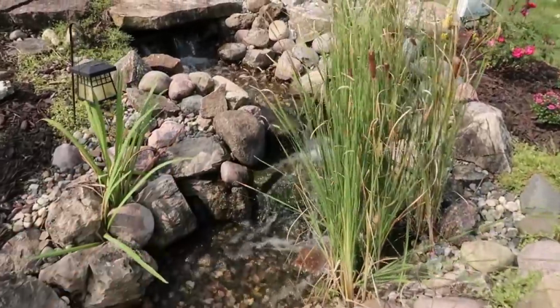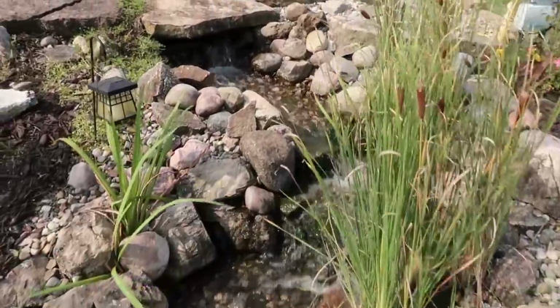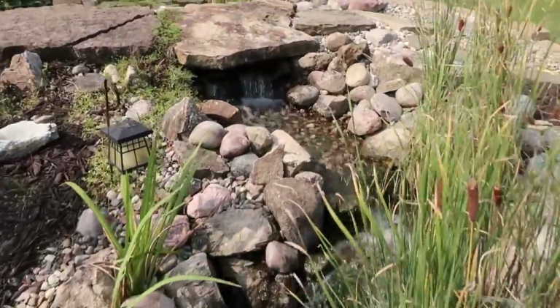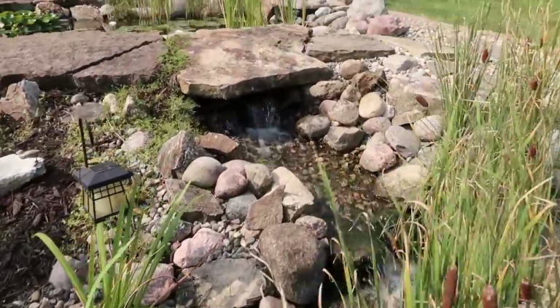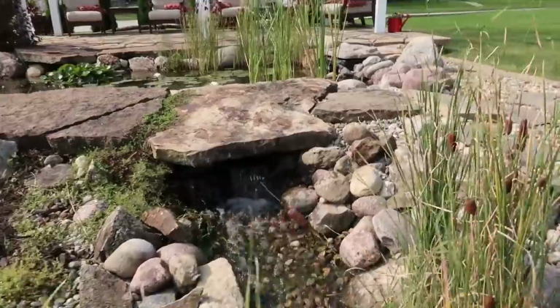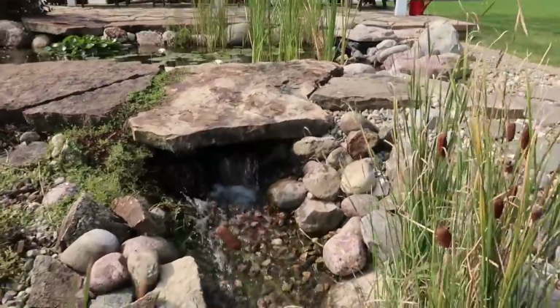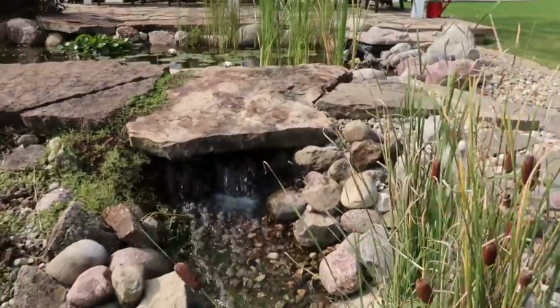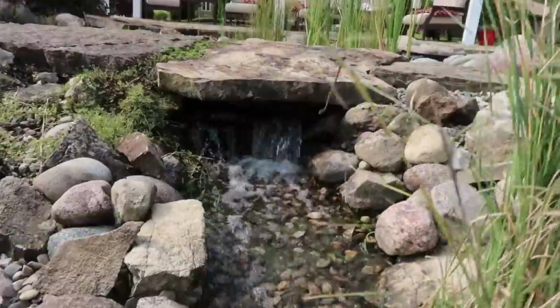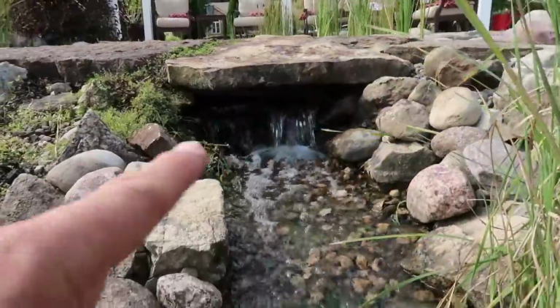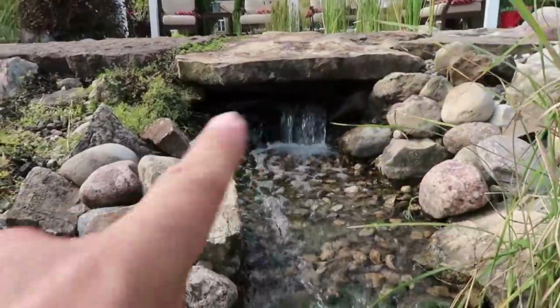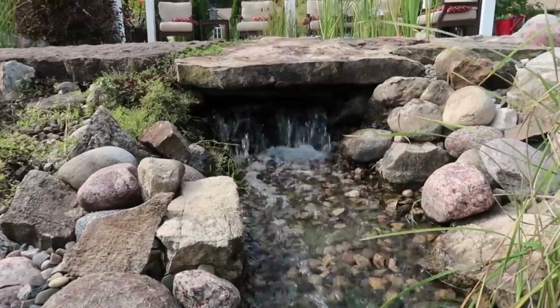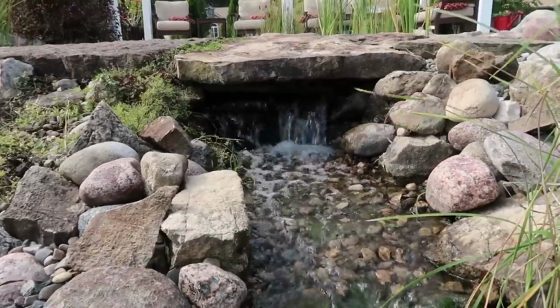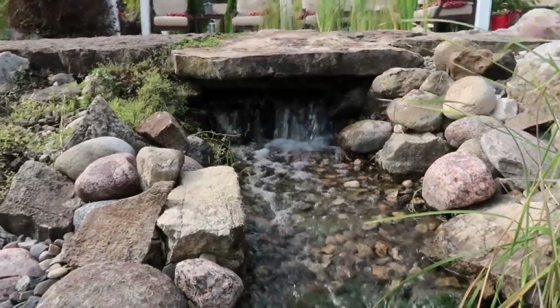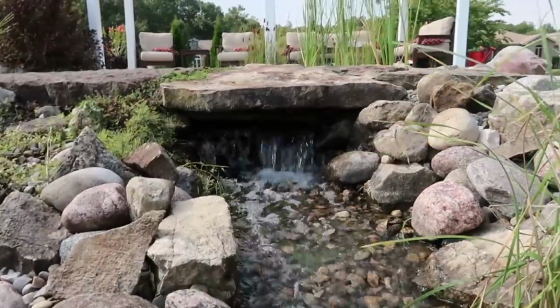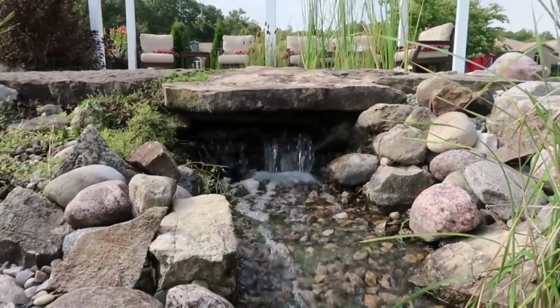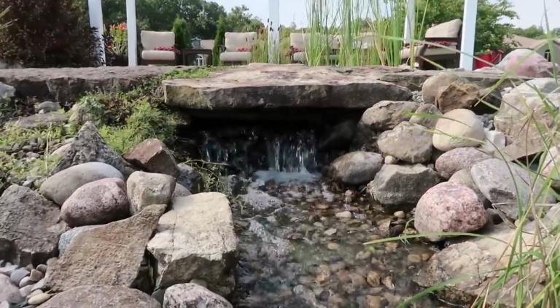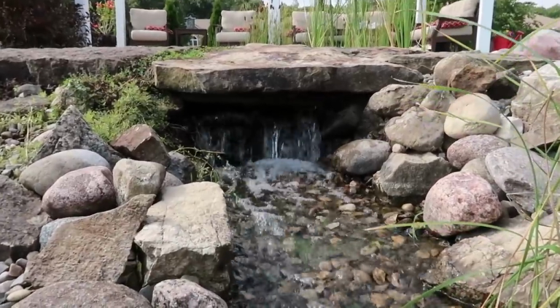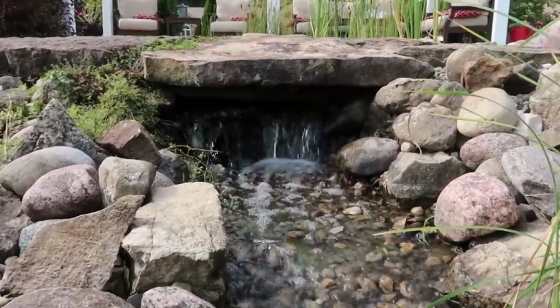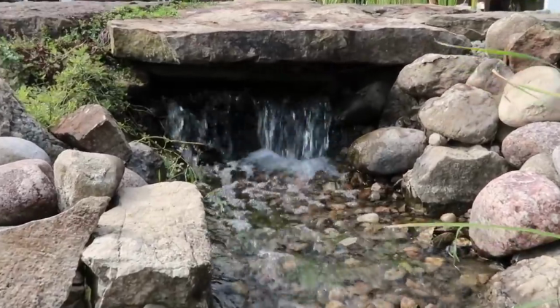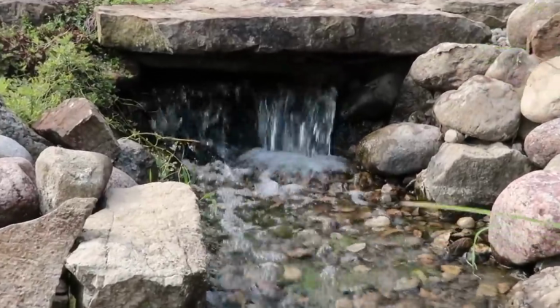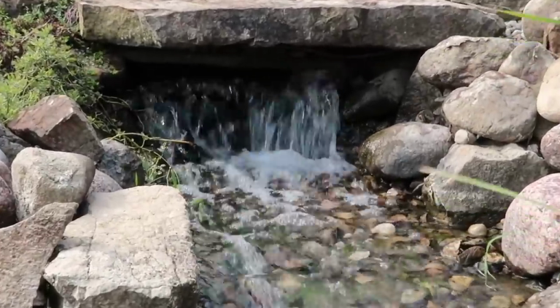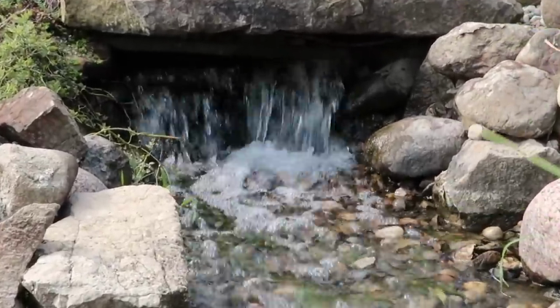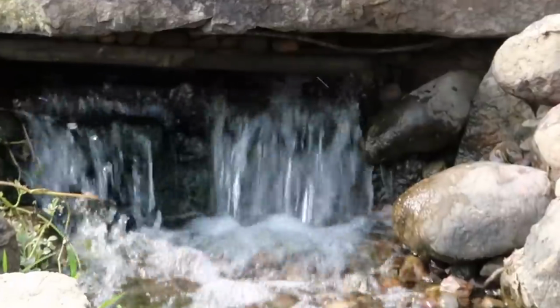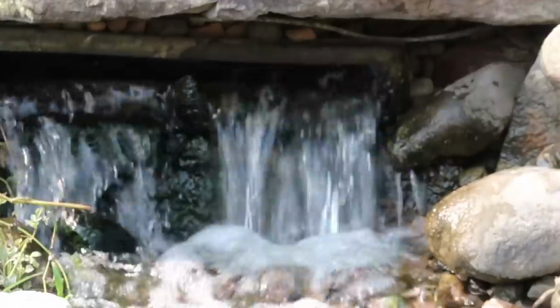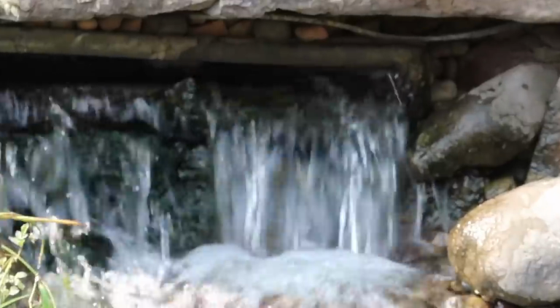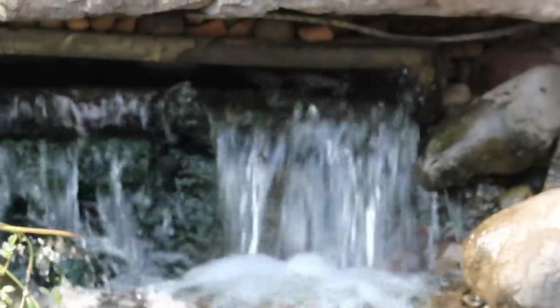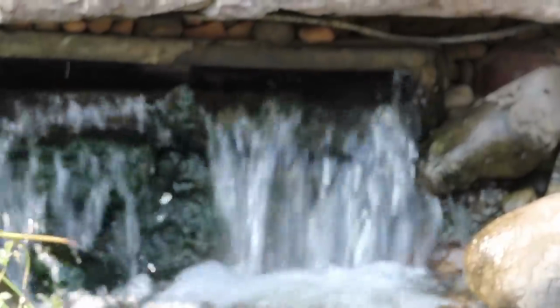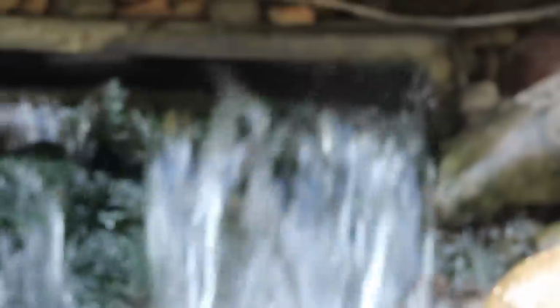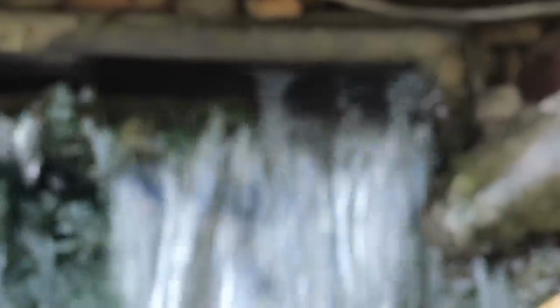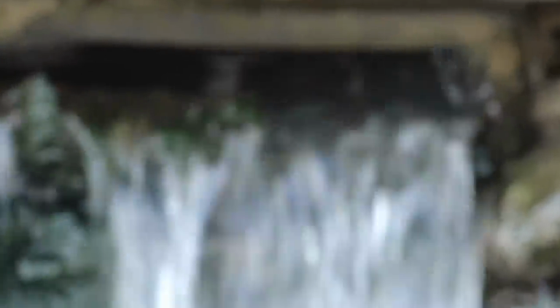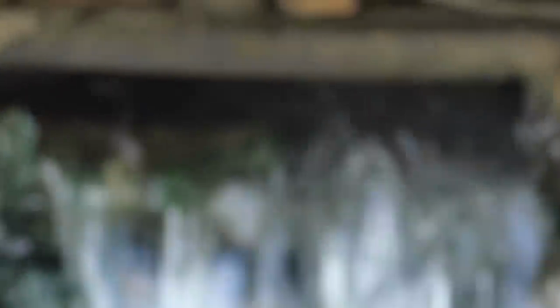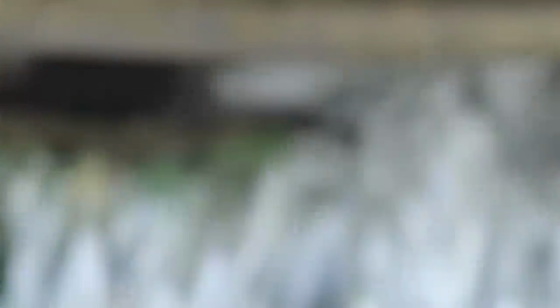Right under there is a waterfall diffuser, and you can't even see it with the rock on top of it. When you get under there you'll see it. That is what makes the water flow evenly - that waterfall diffuser.